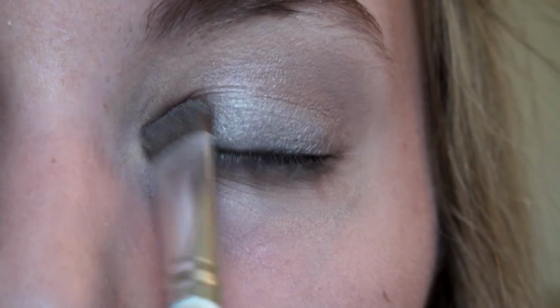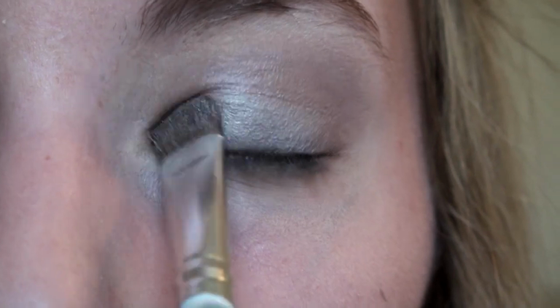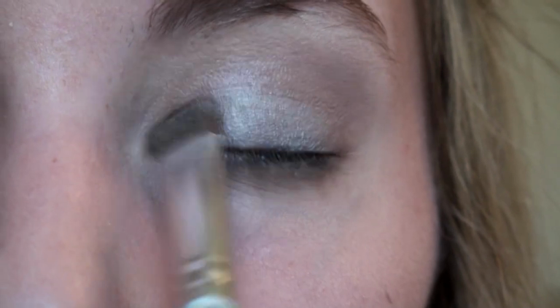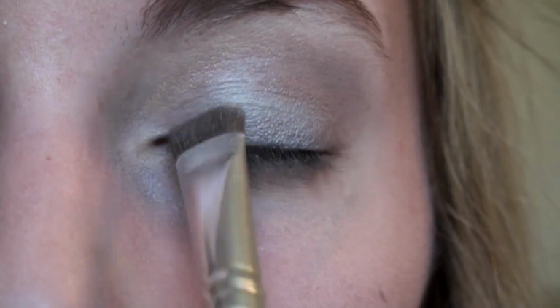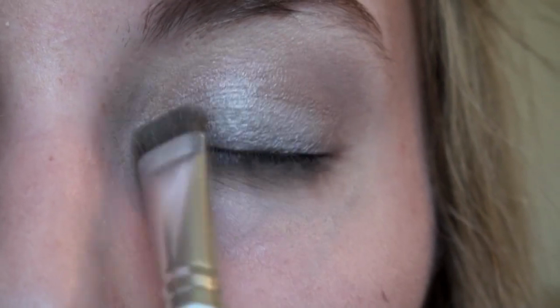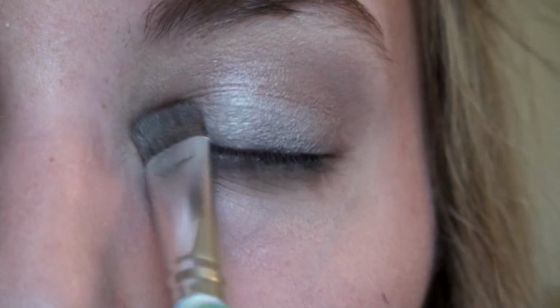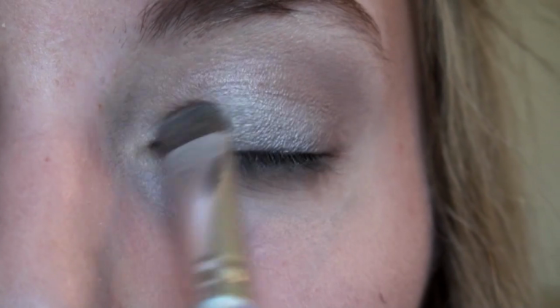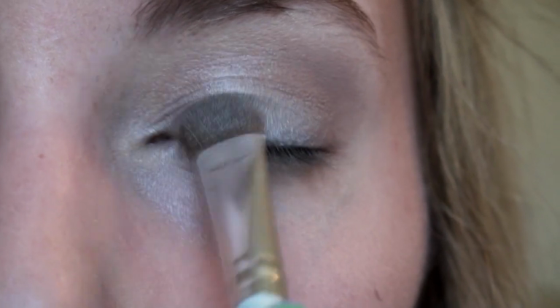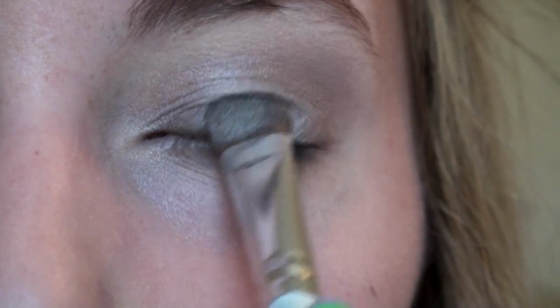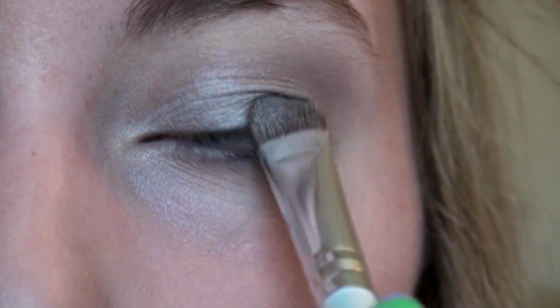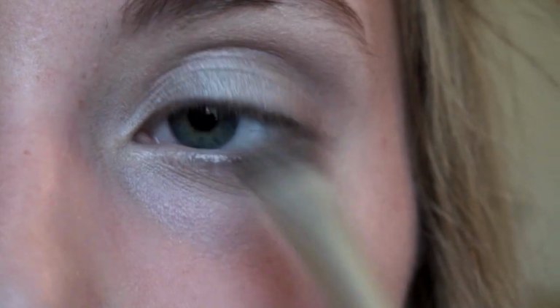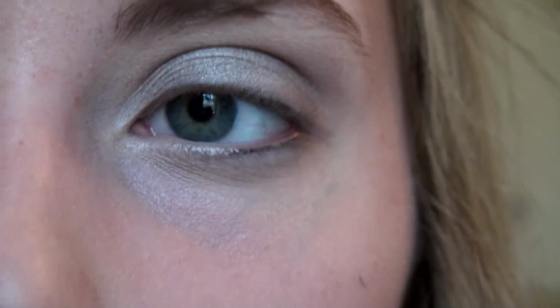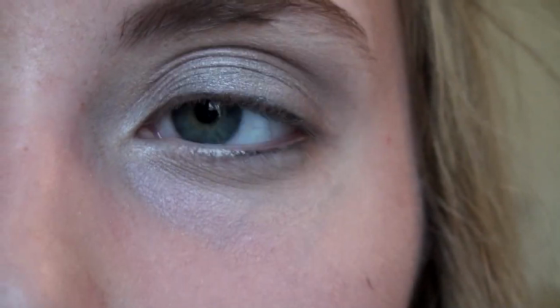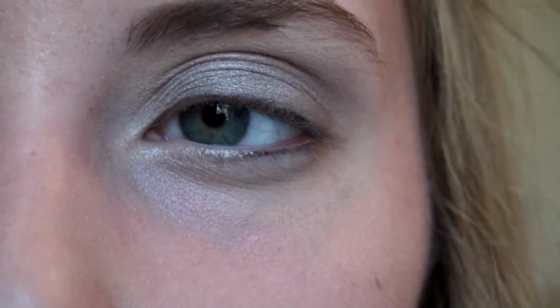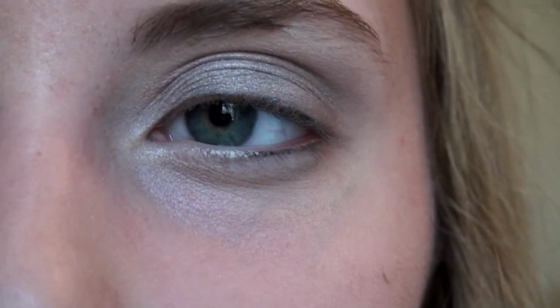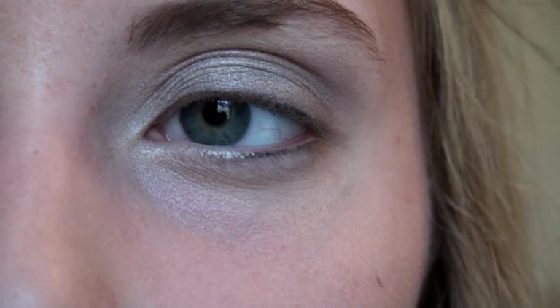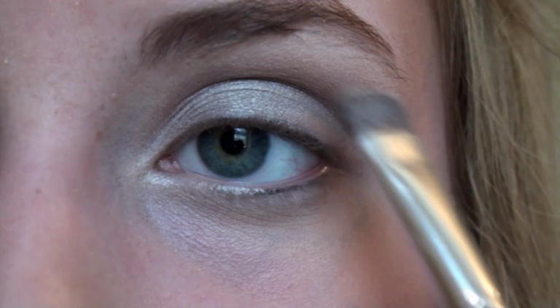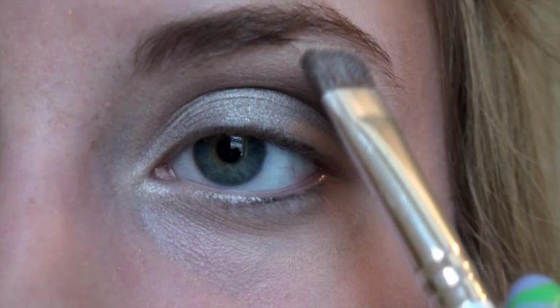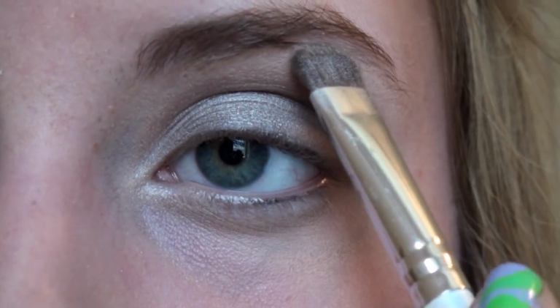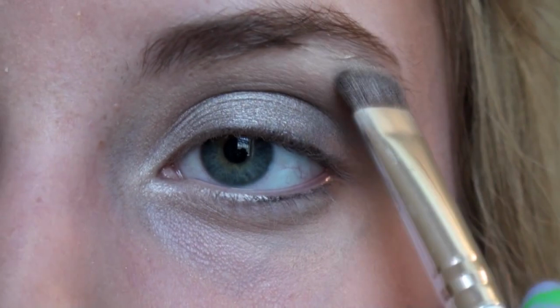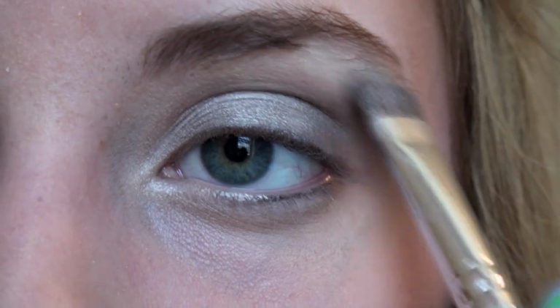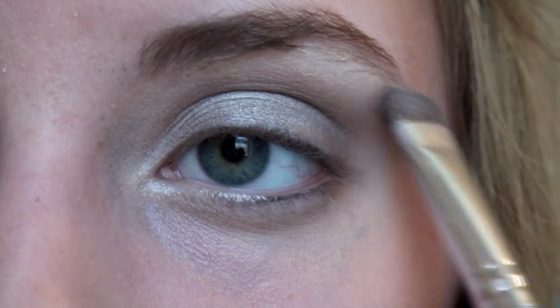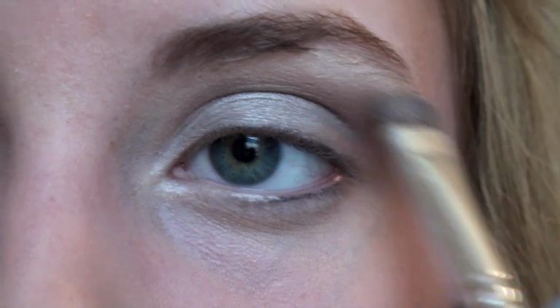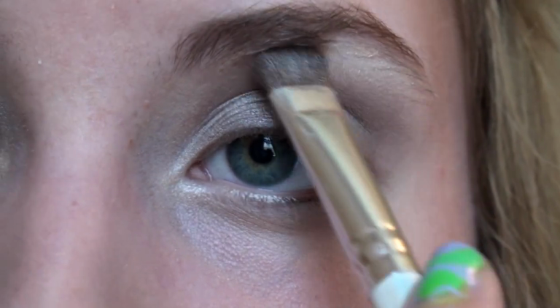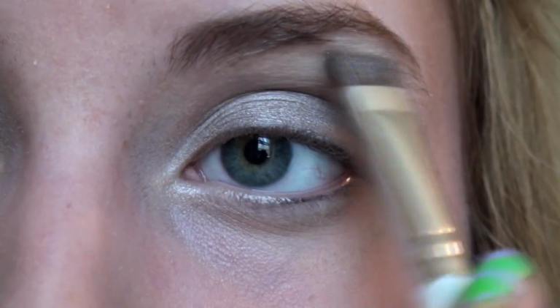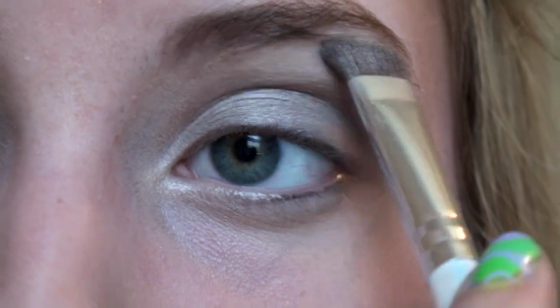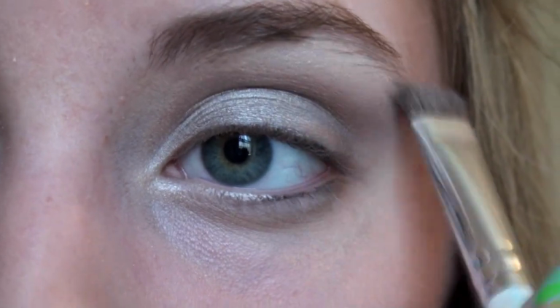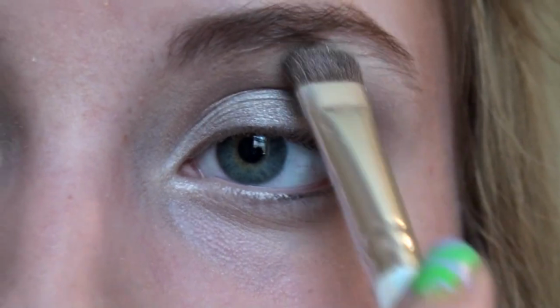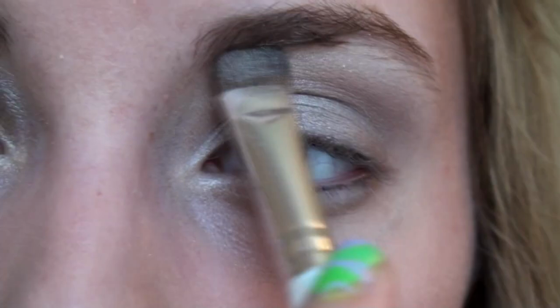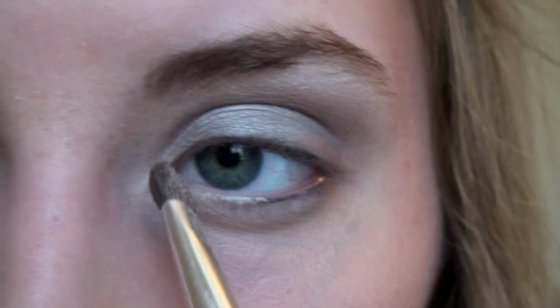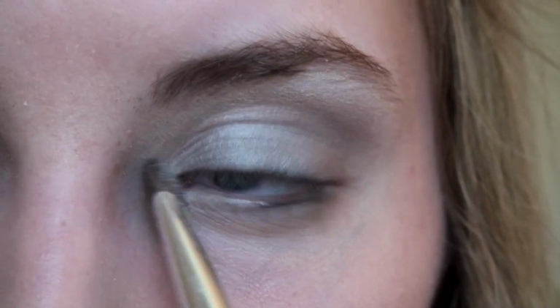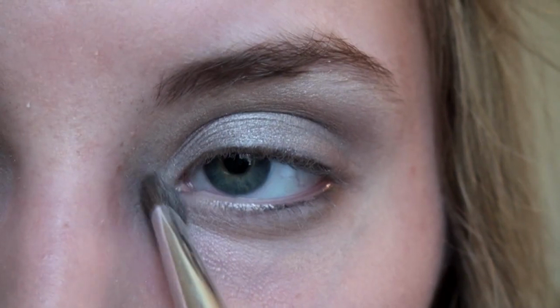Use that same brow bone color and apply it to the brow bone and to the inner tear duct. This will really brighten up our eyes.